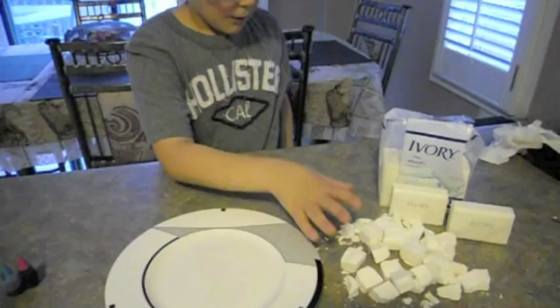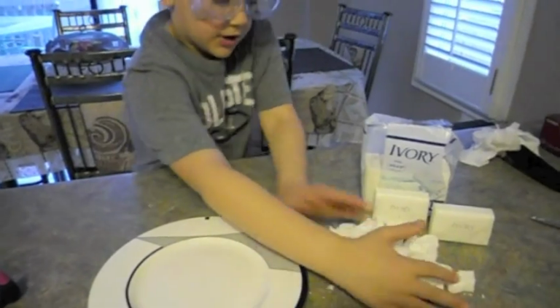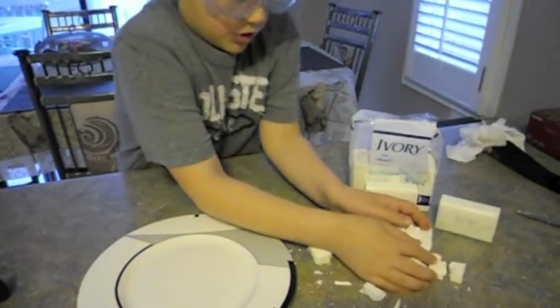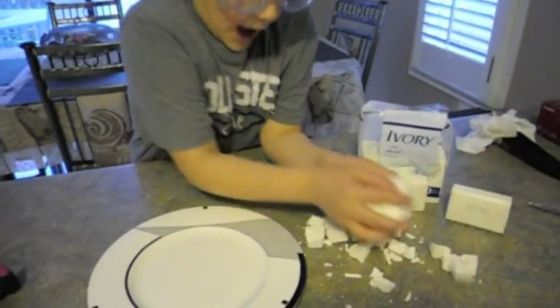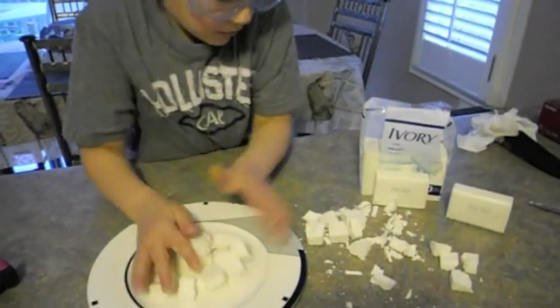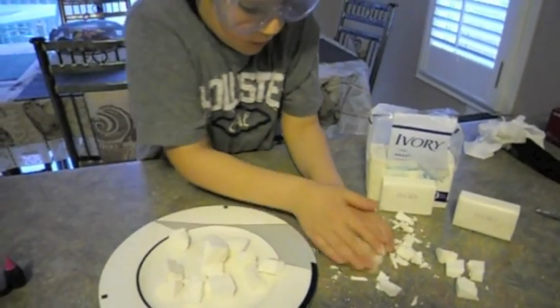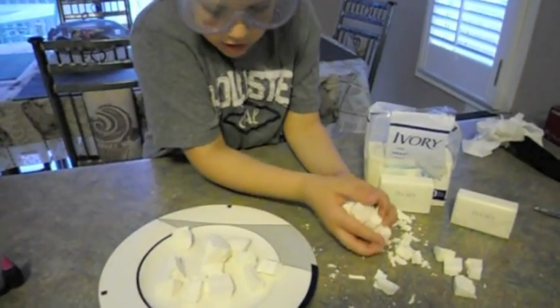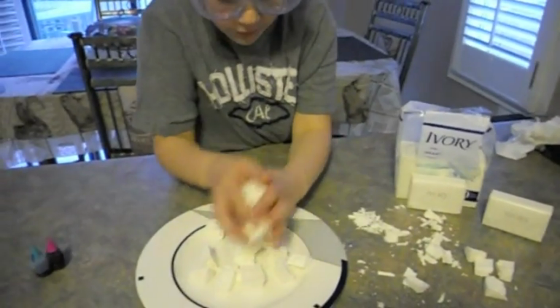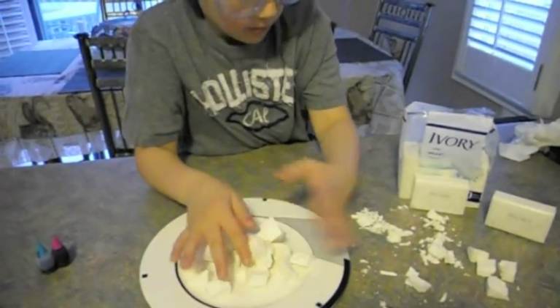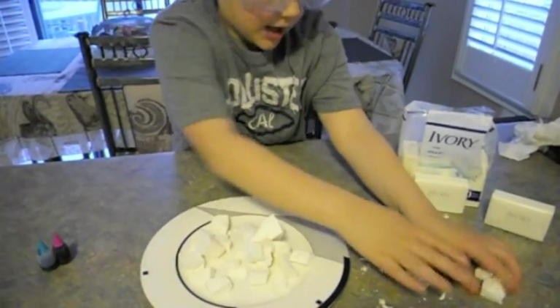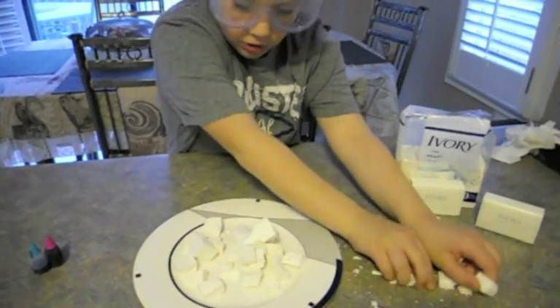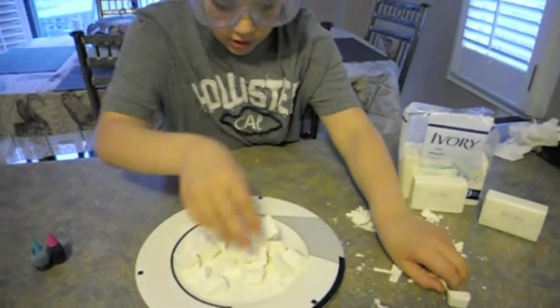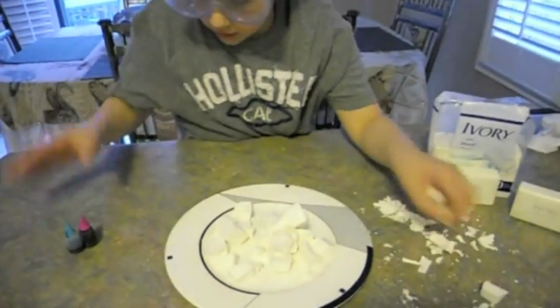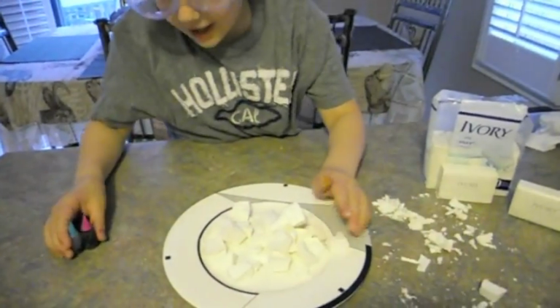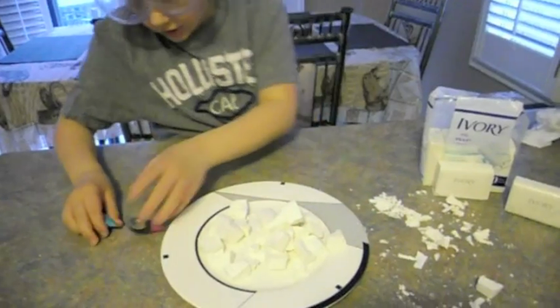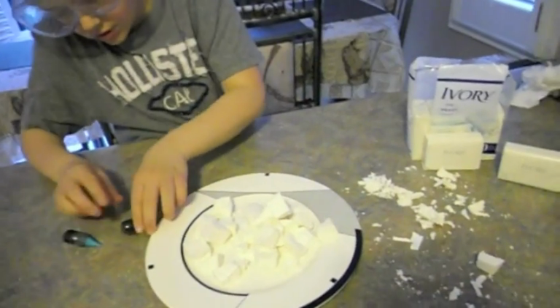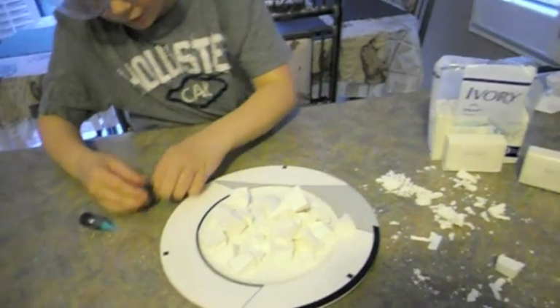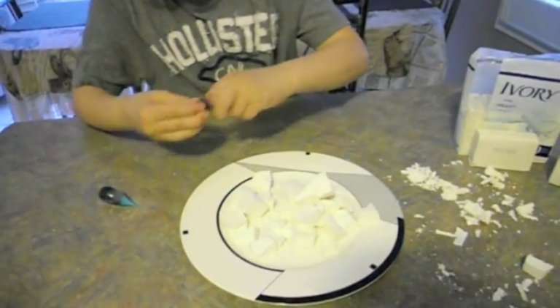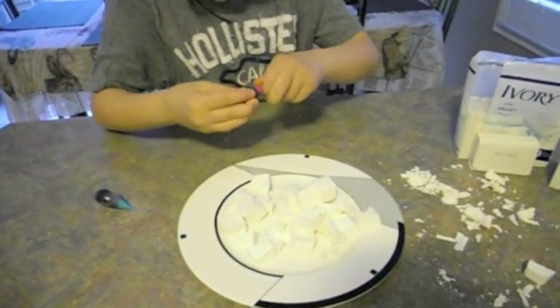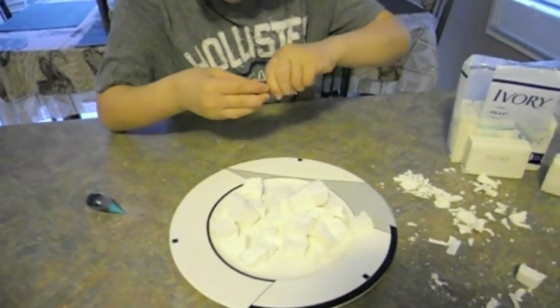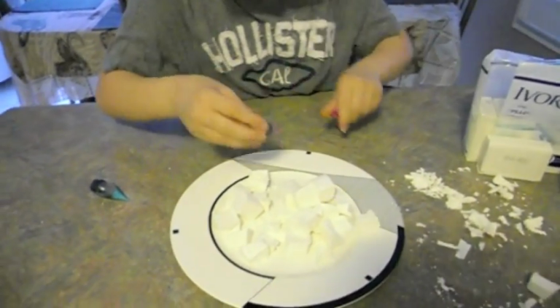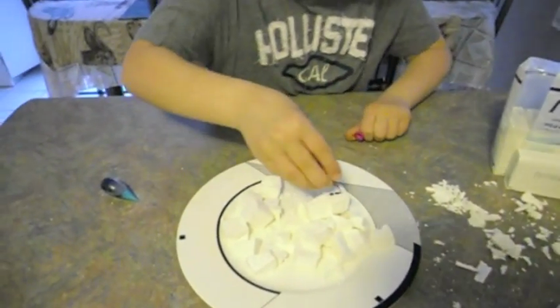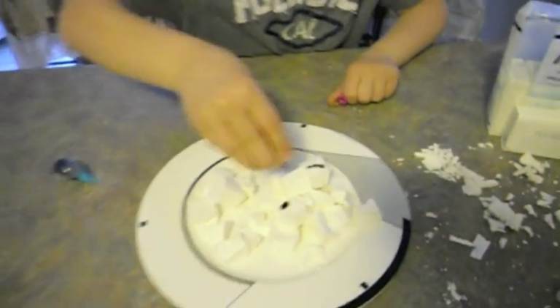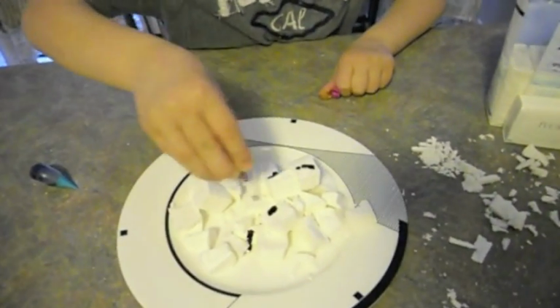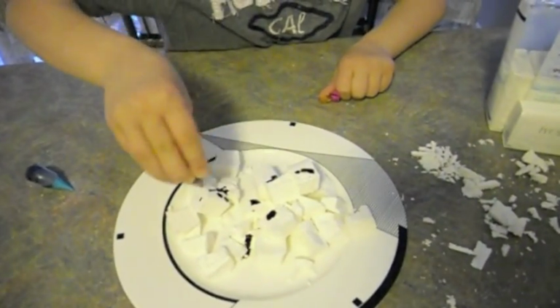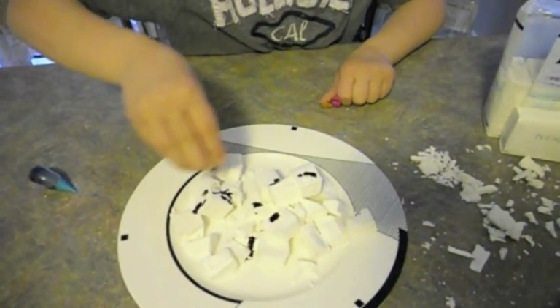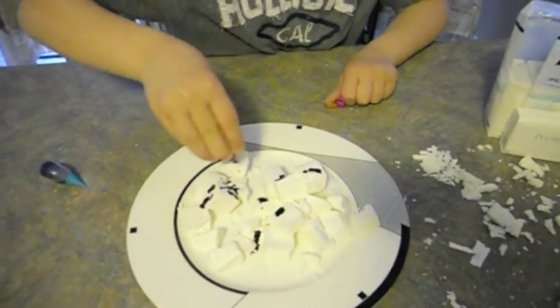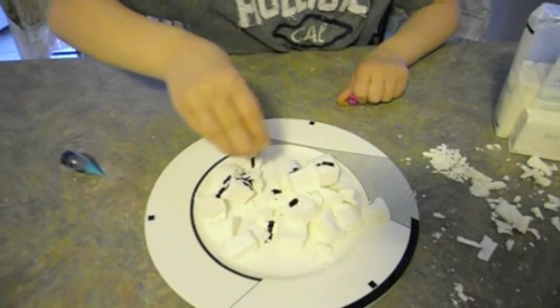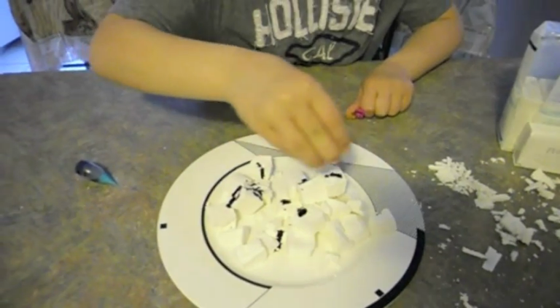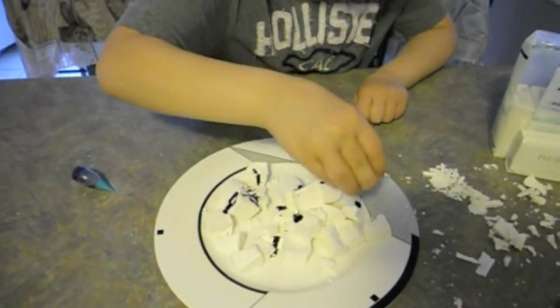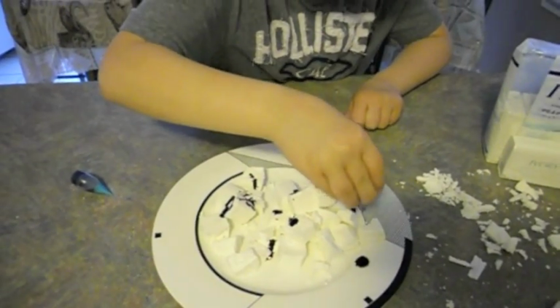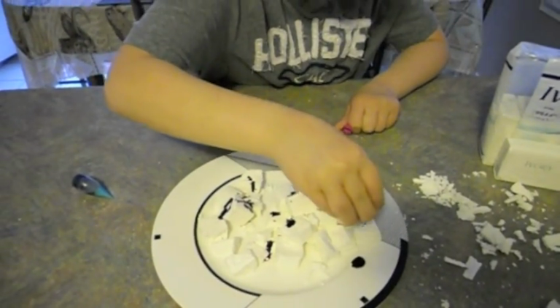The first thing to do is add as much Ivory soap as you can. Second, use food coloring and drop it in — as much as you like.